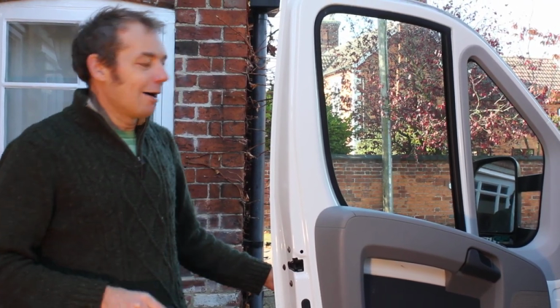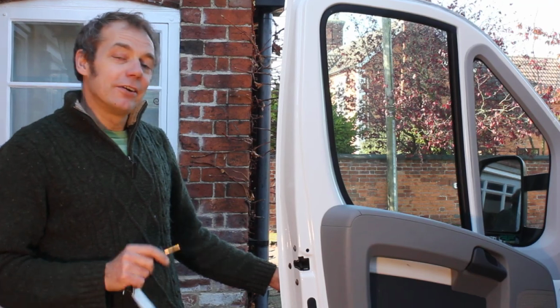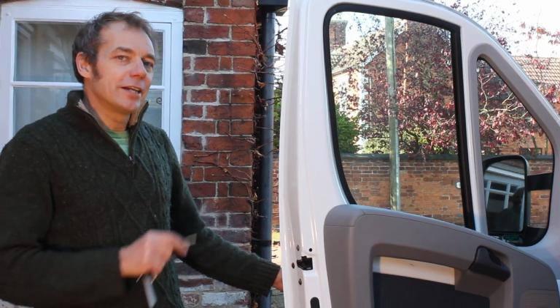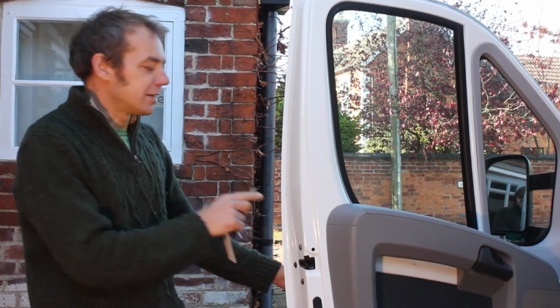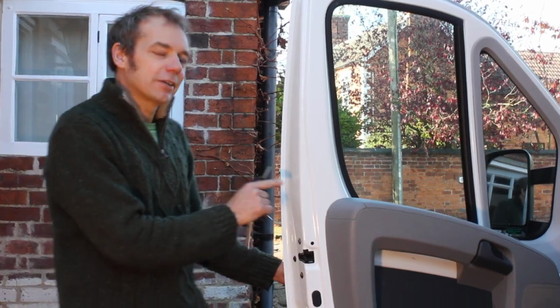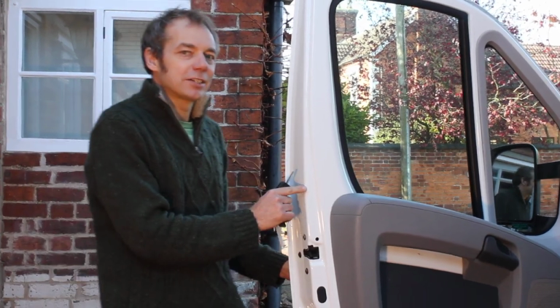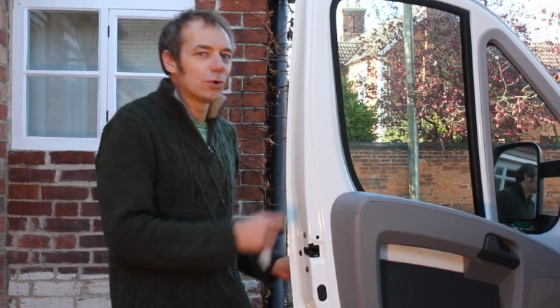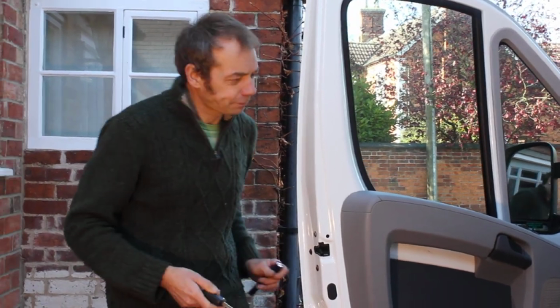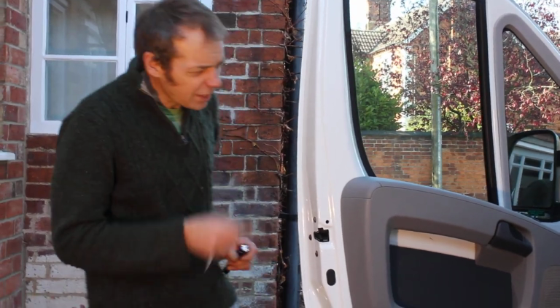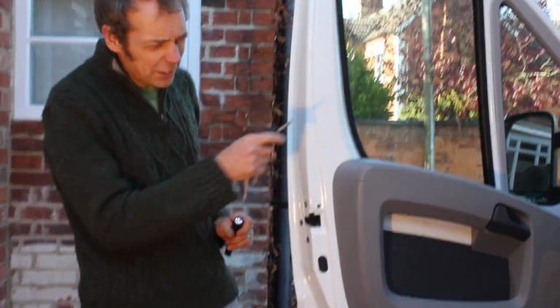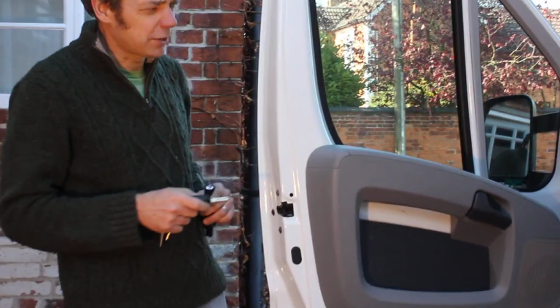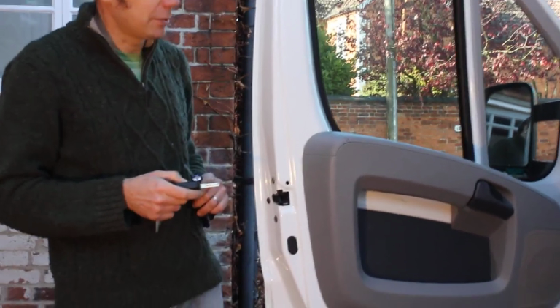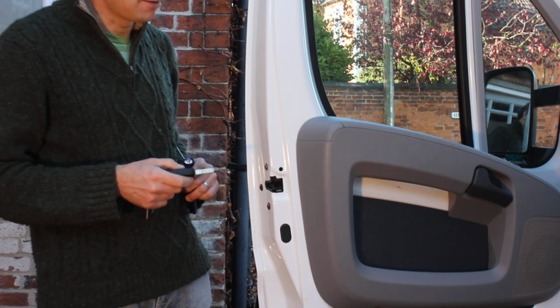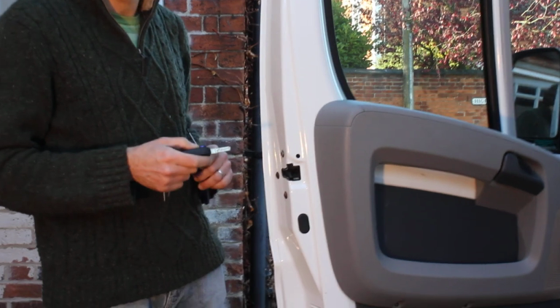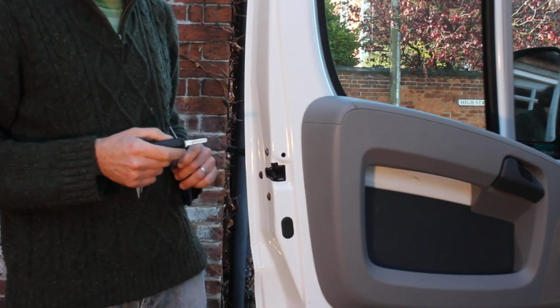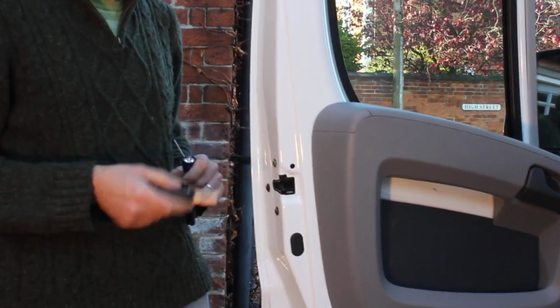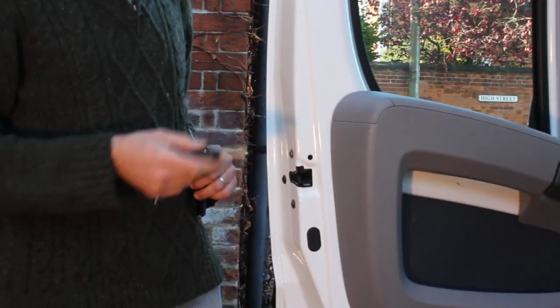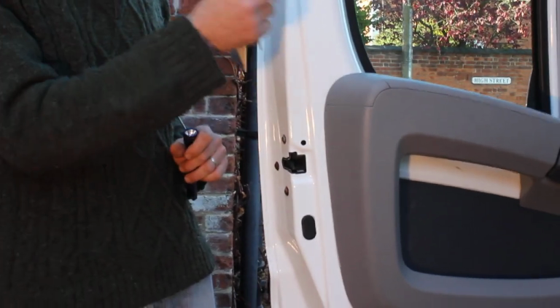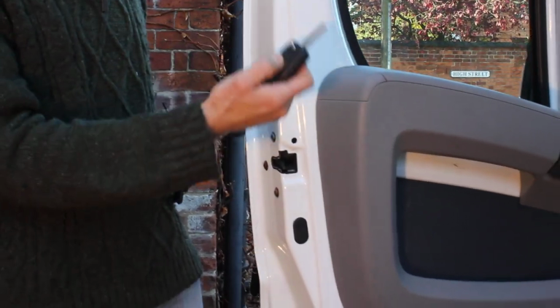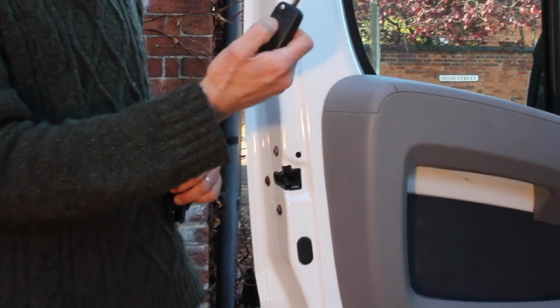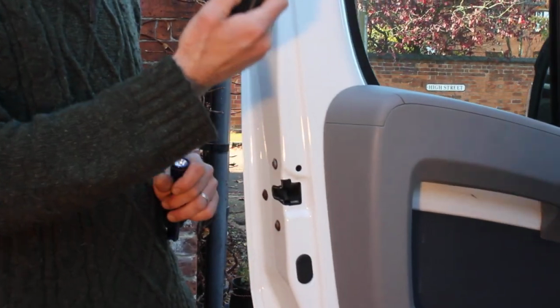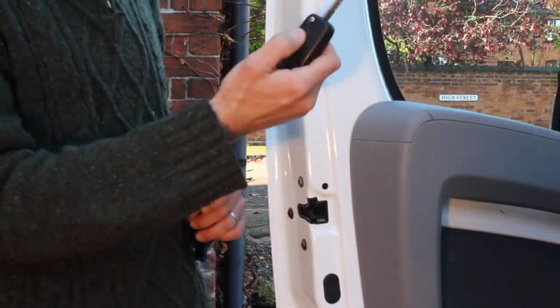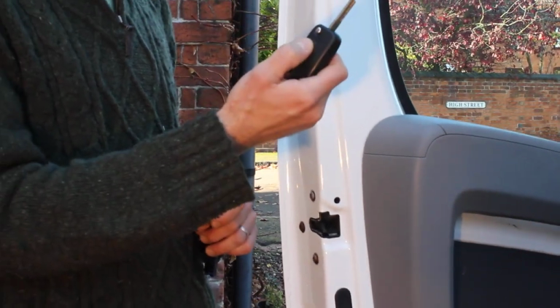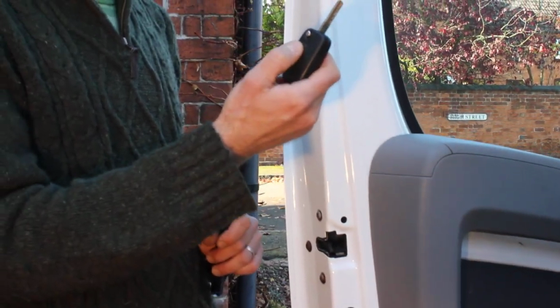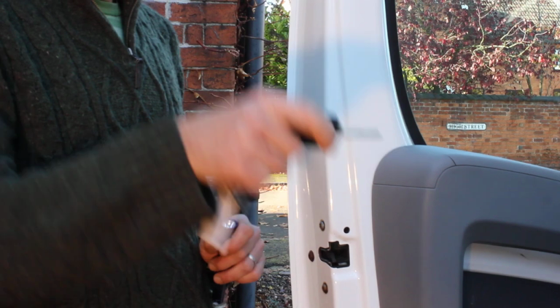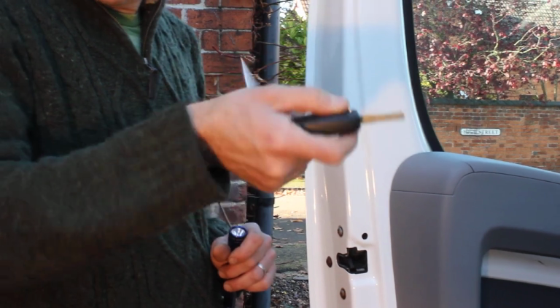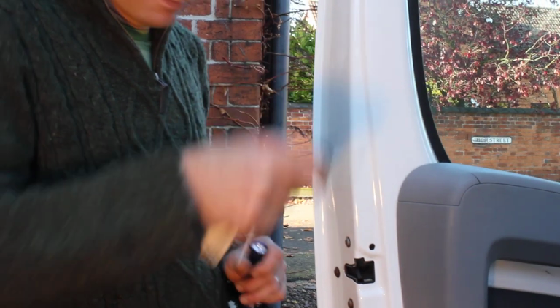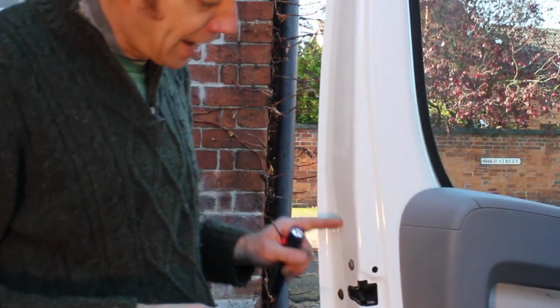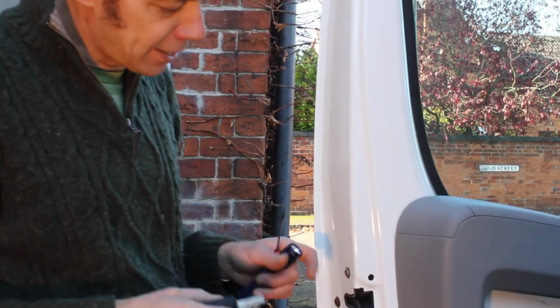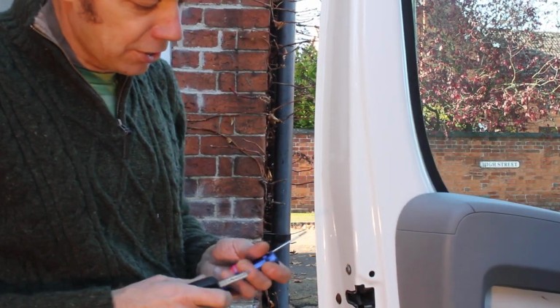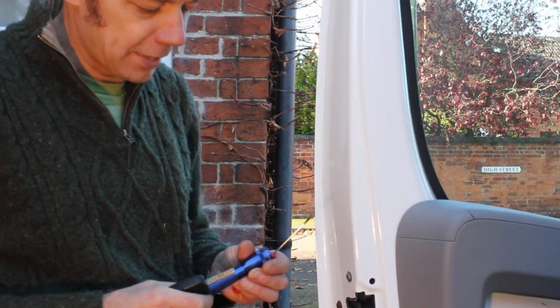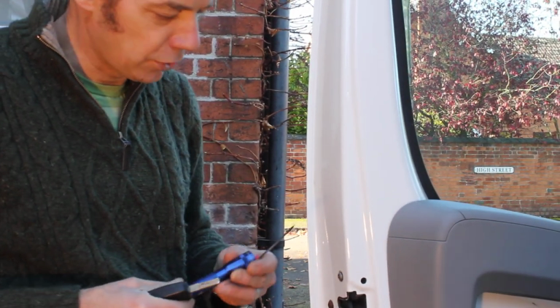However, there is a way to manually lock this passenger door. On this Fiat Ducato we have disconnected the battery, we have locked the driver's door with the key in the lock, and now we are going to lock the passenger door.